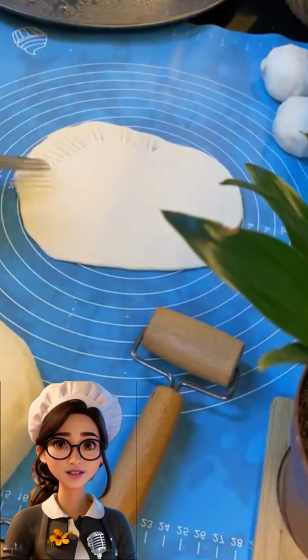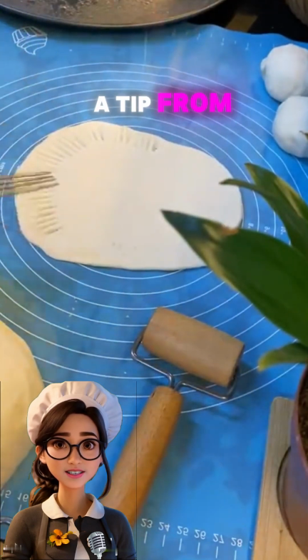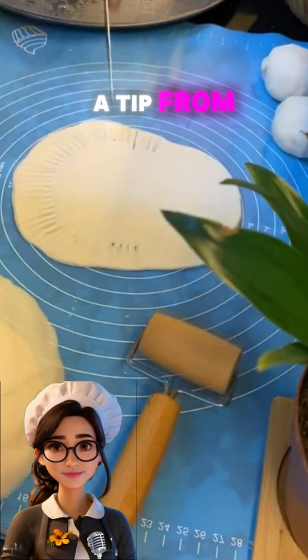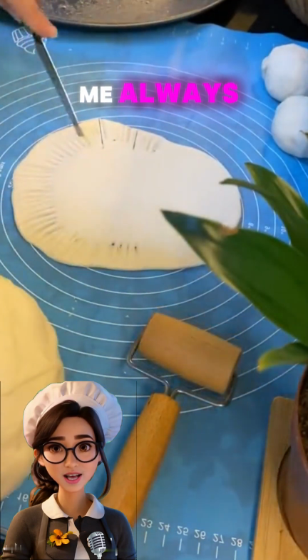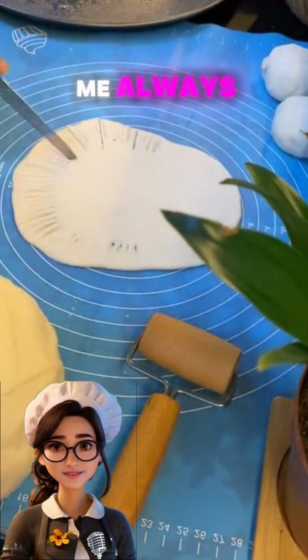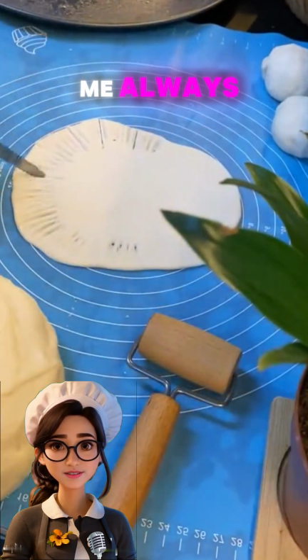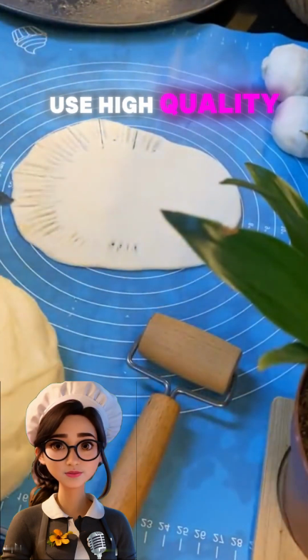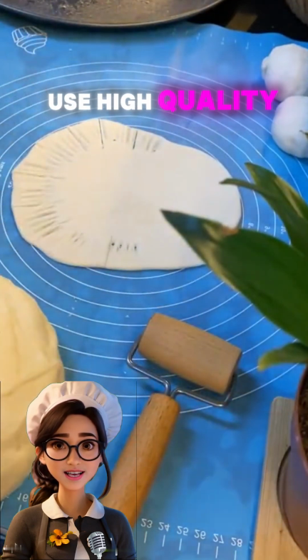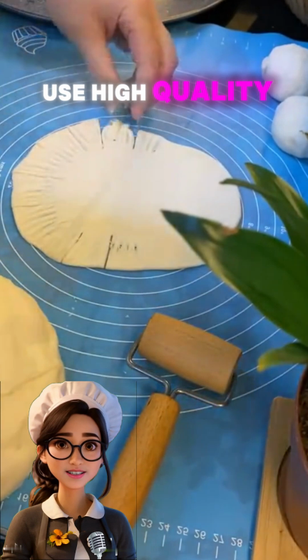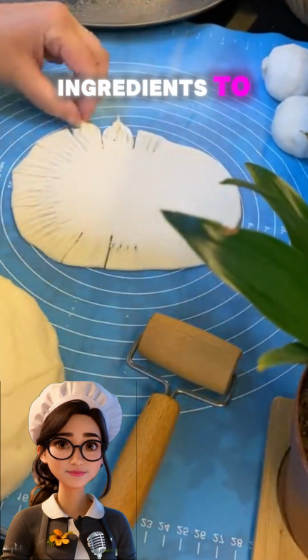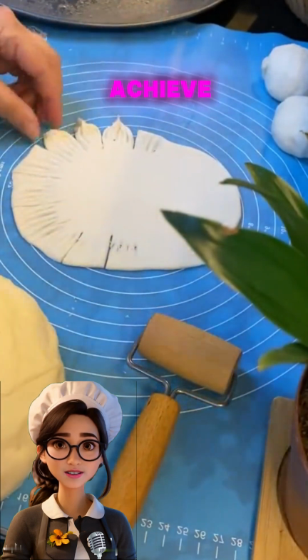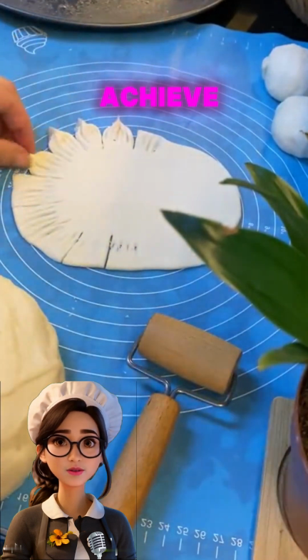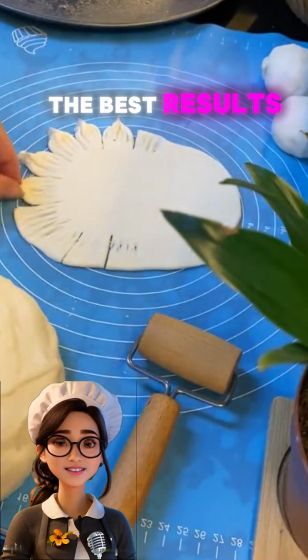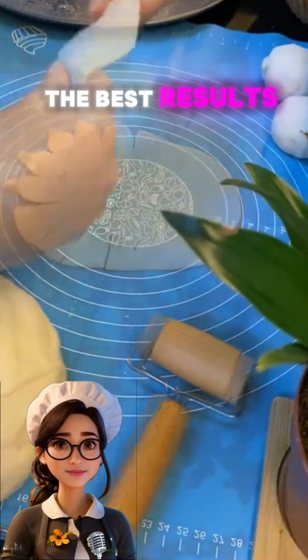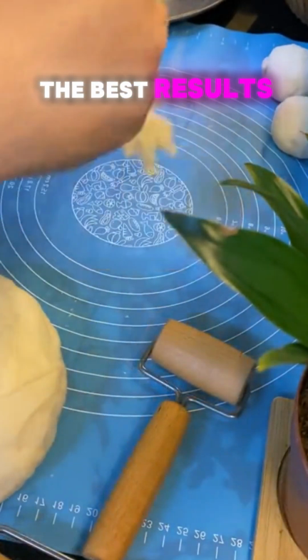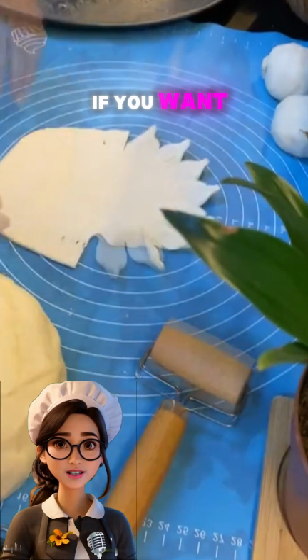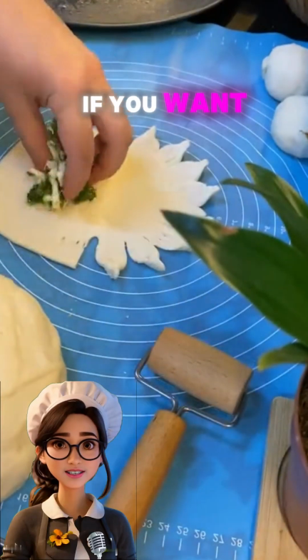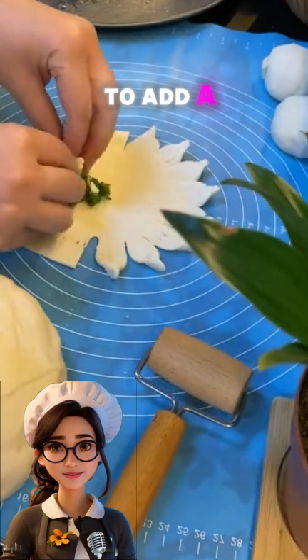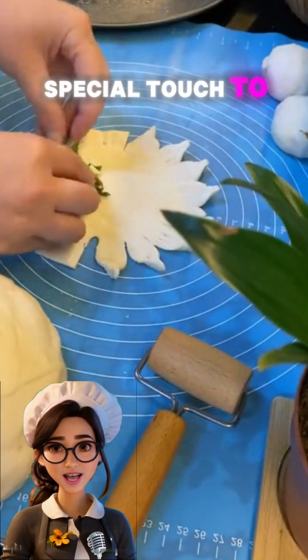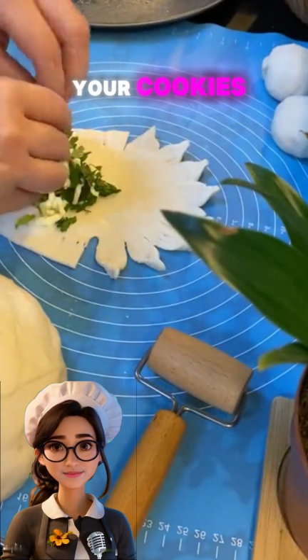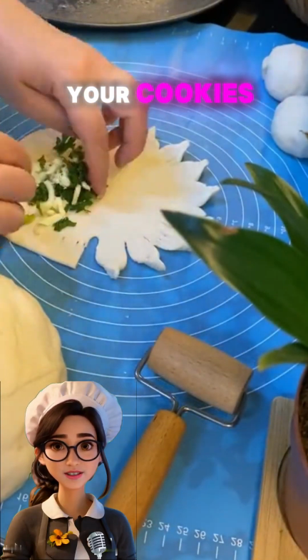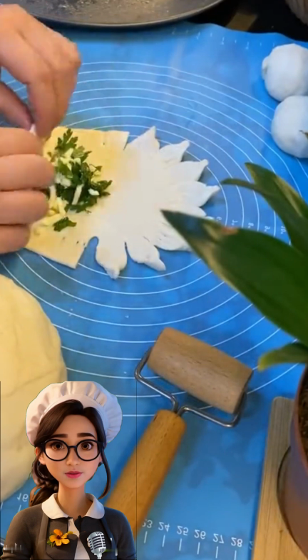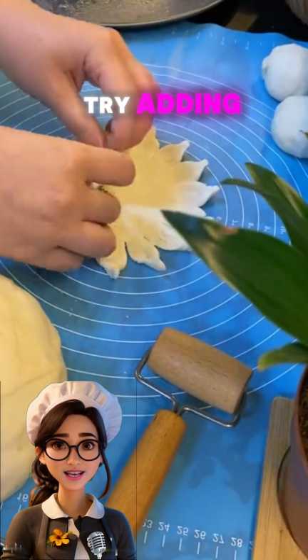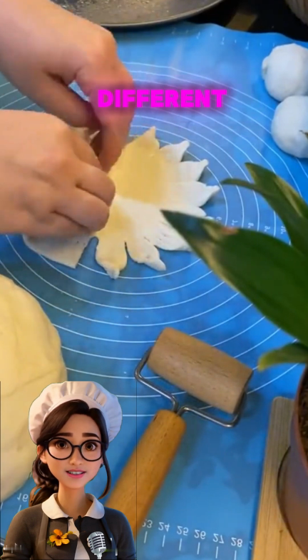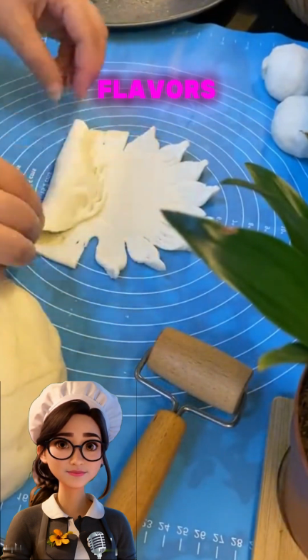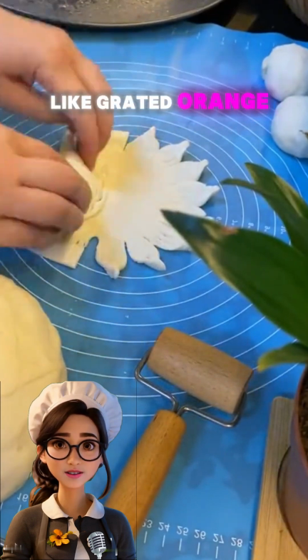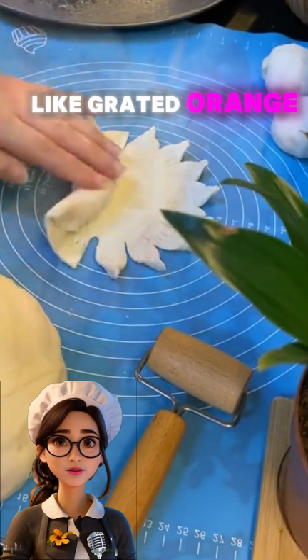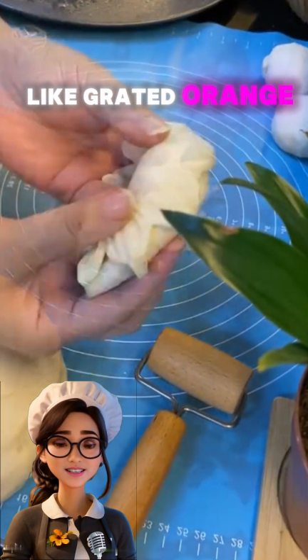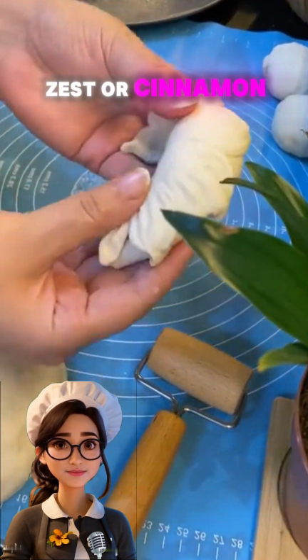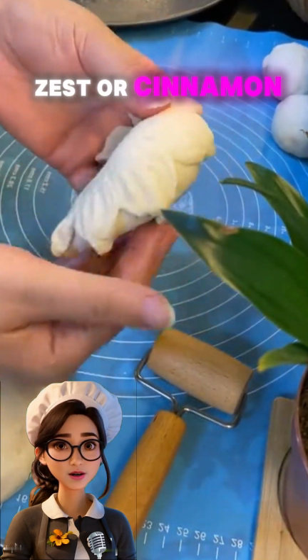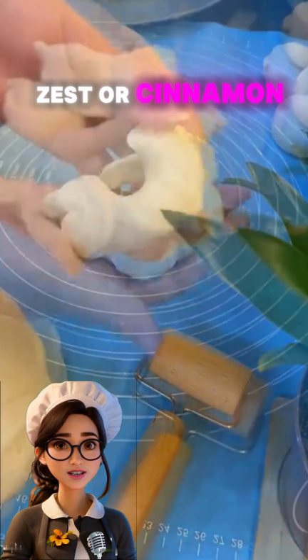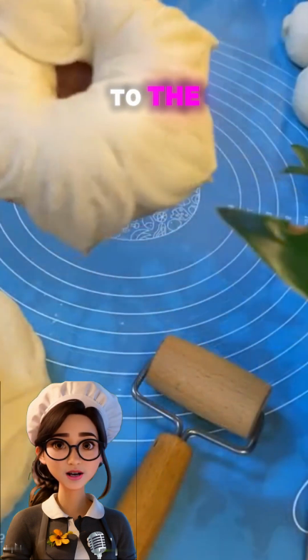A tip from me: always use high quality ingredients to achieve the best results. If you want to add a special touch to your cookies, try adding different flavors like grated orange zest or cinnamon to the dough.